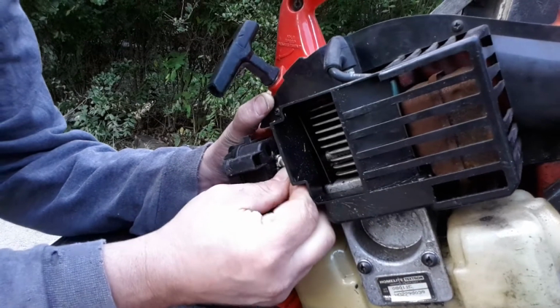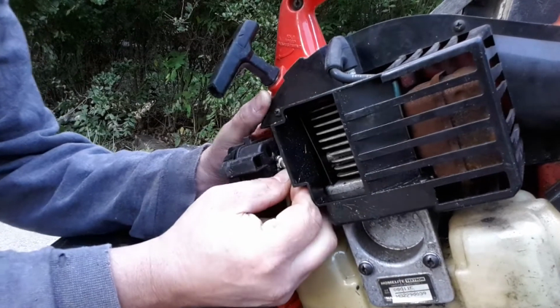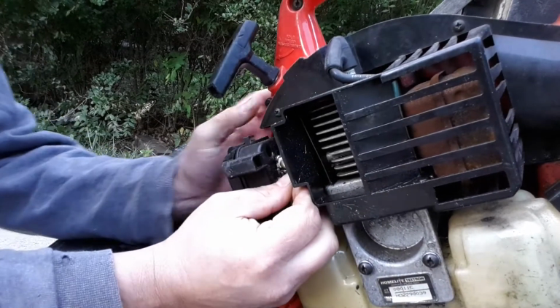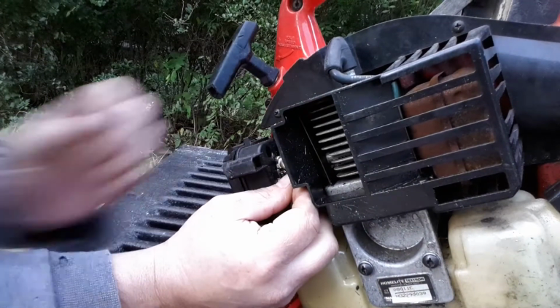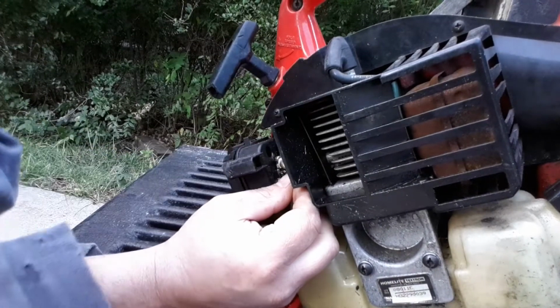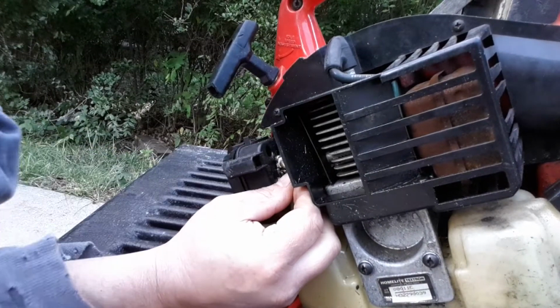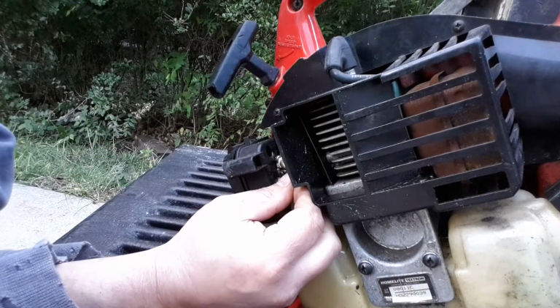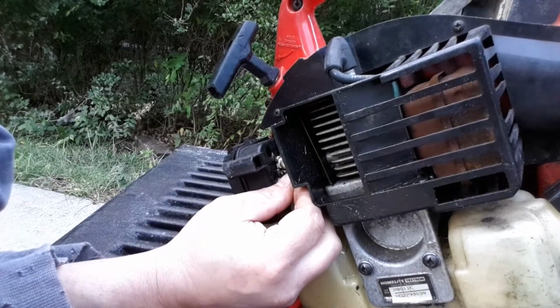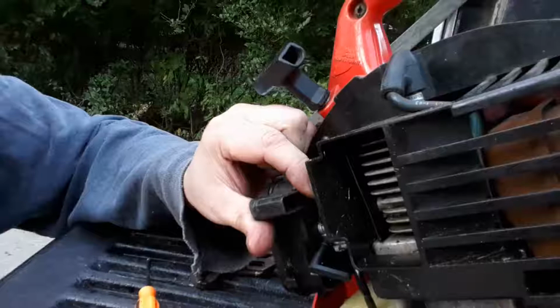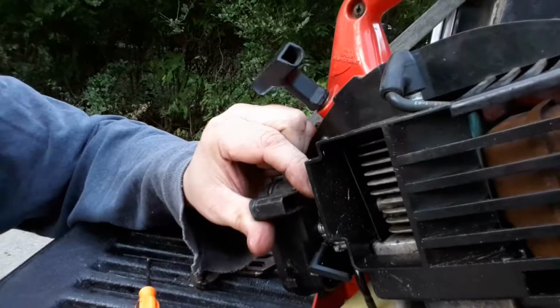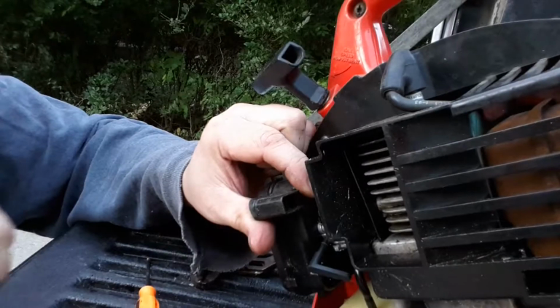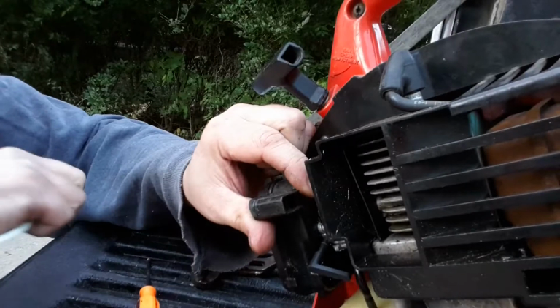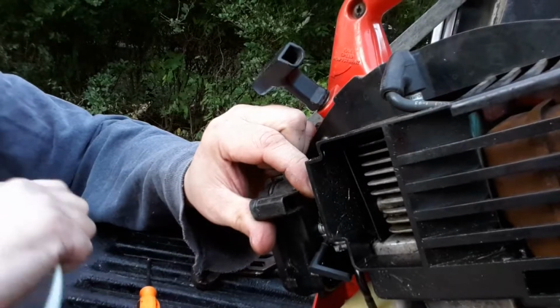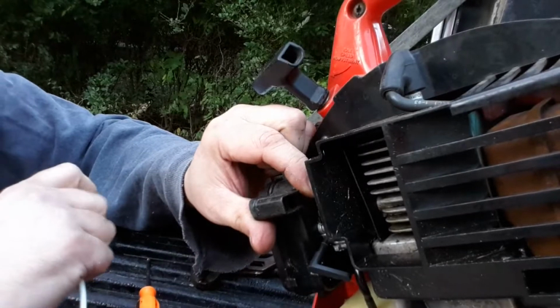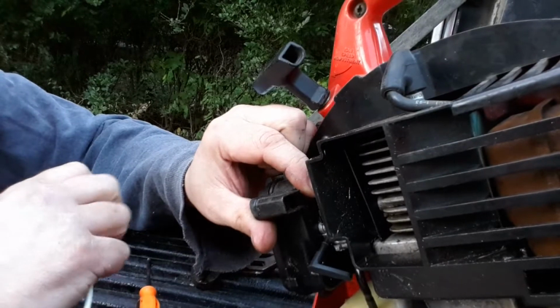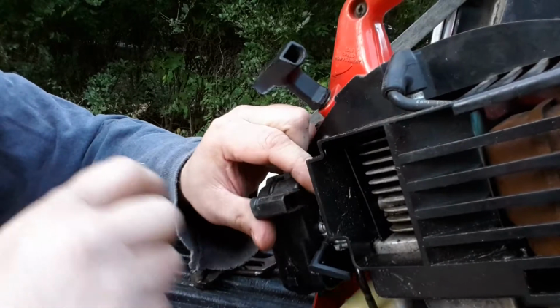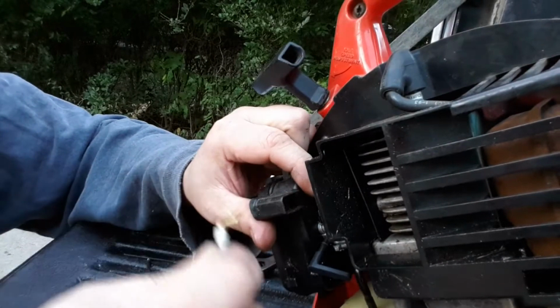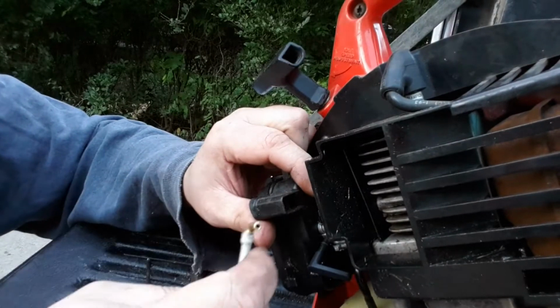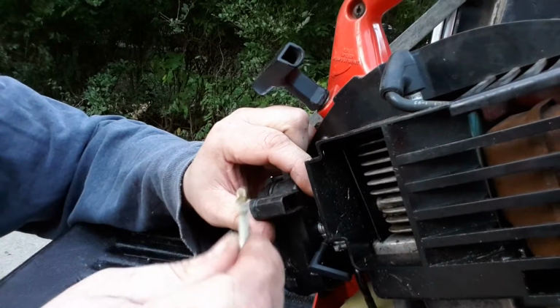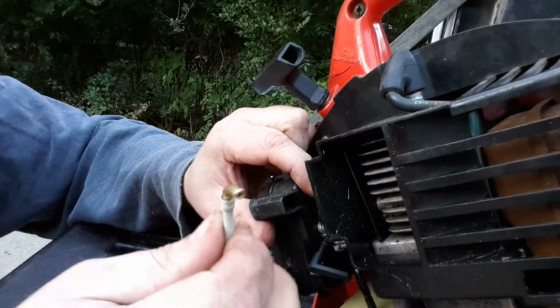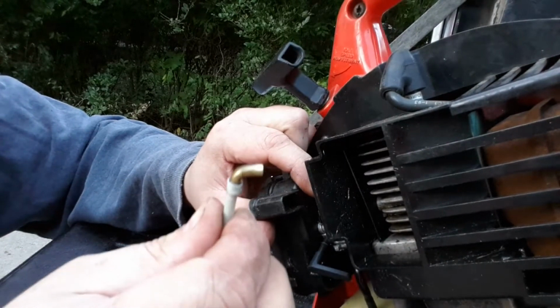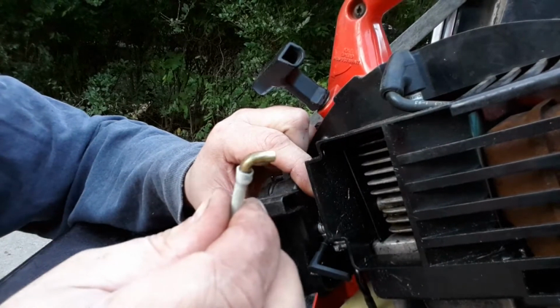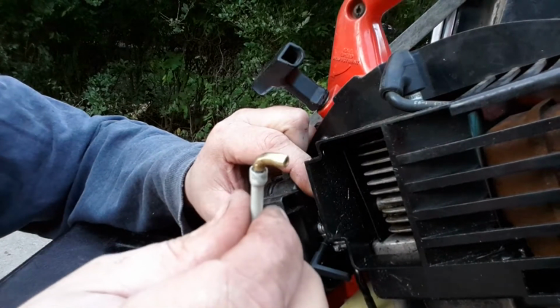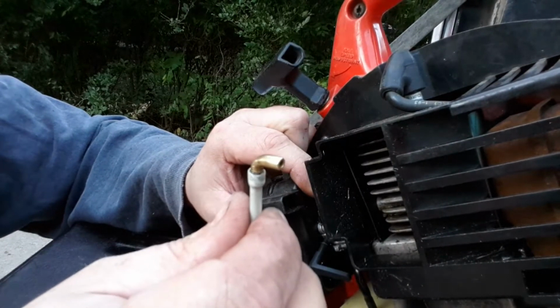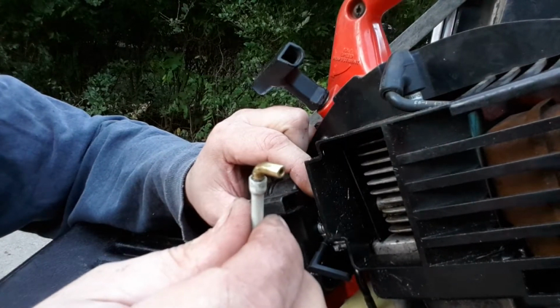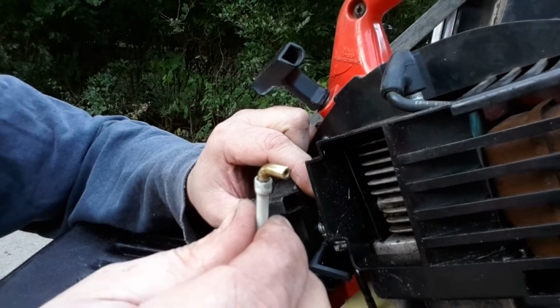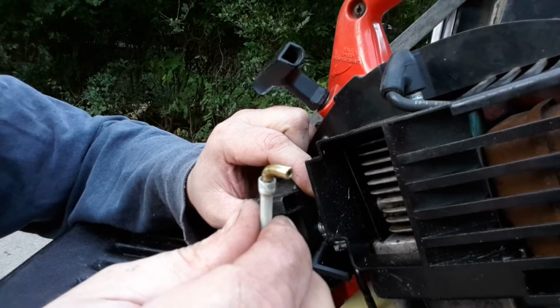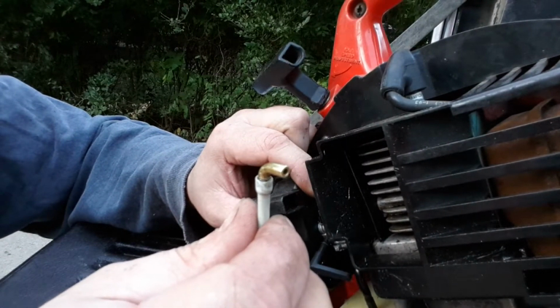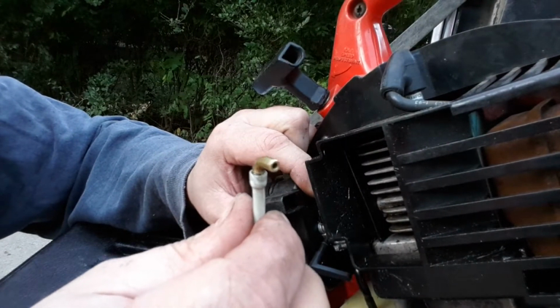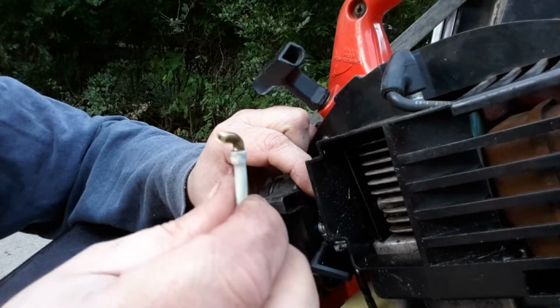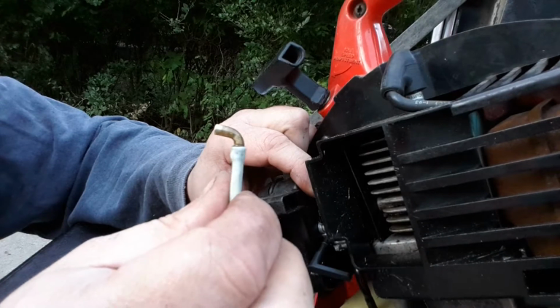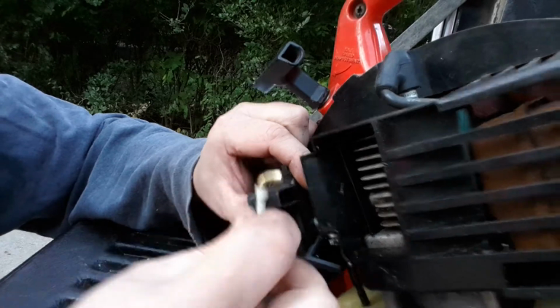Alright, I'm gonna get that hose on there. The hardest part was putting that little hose back on the fitting.